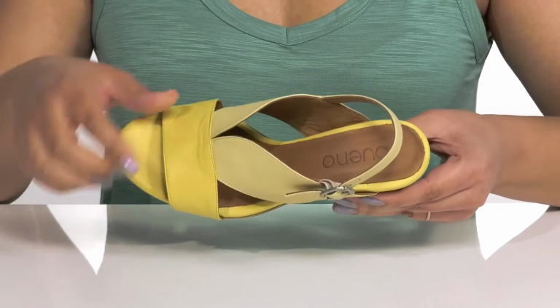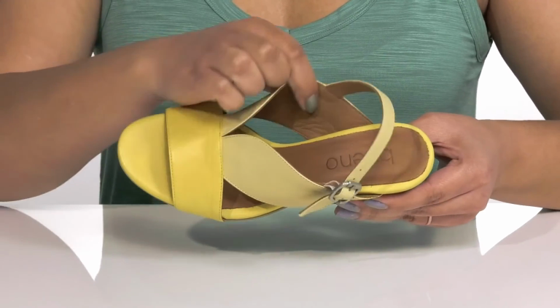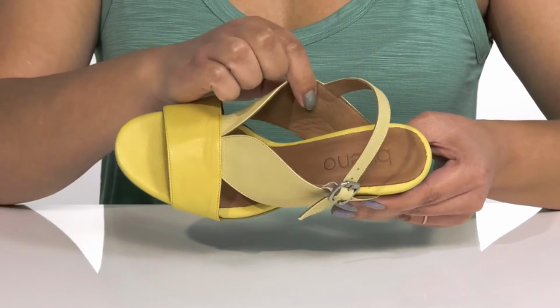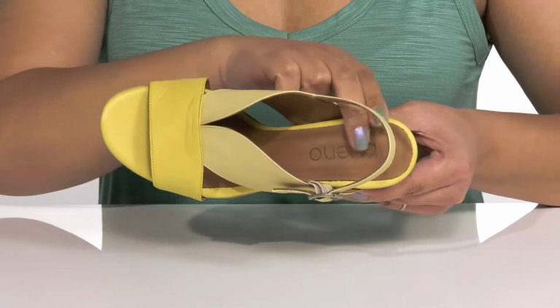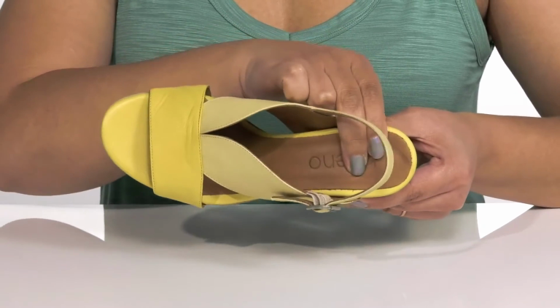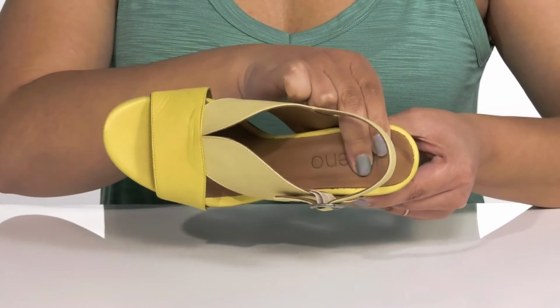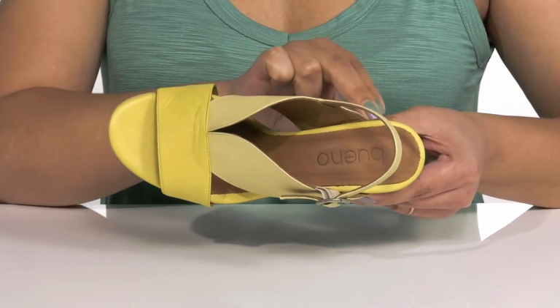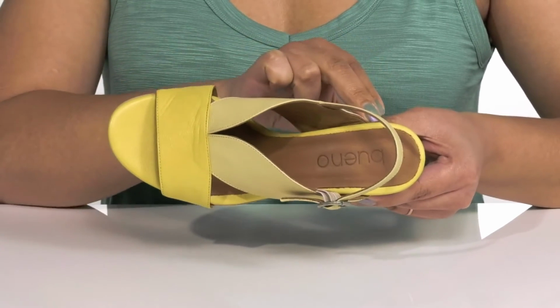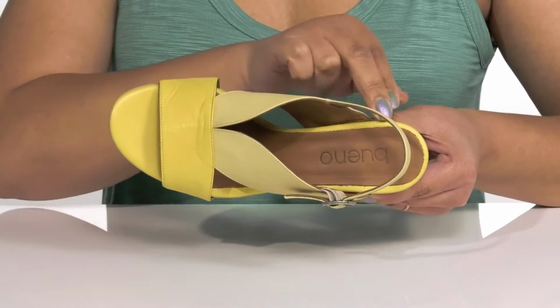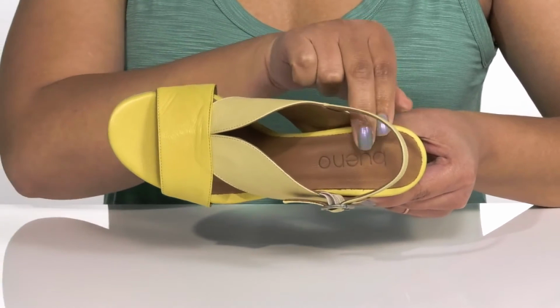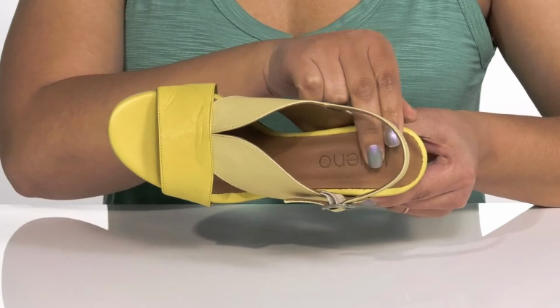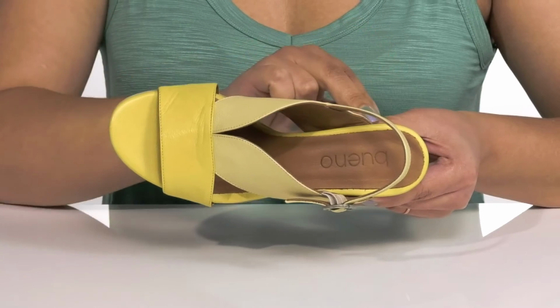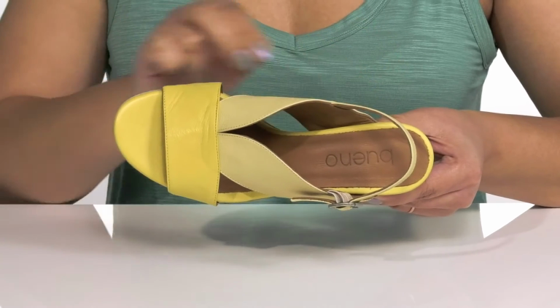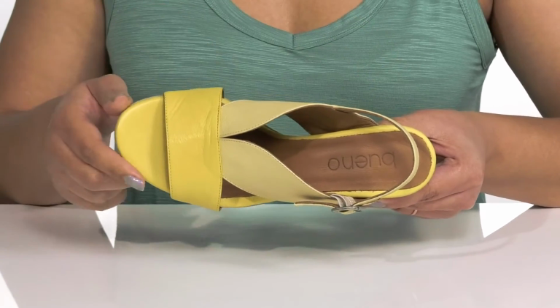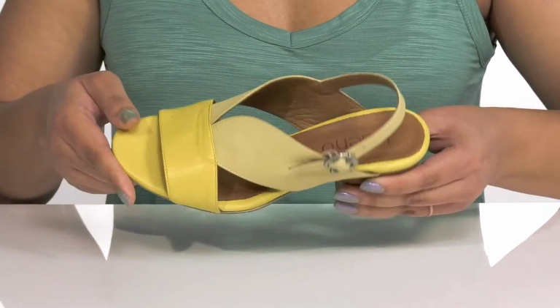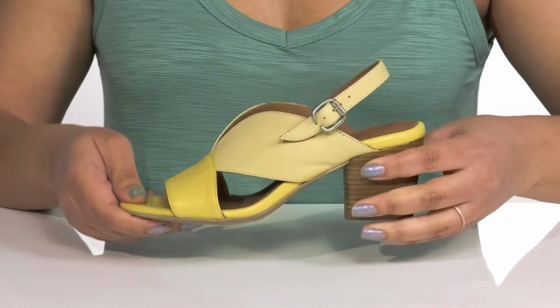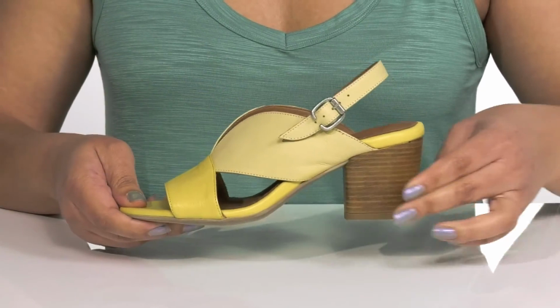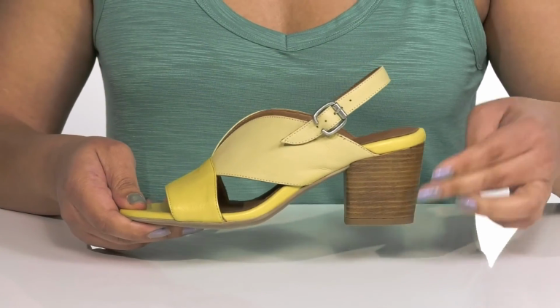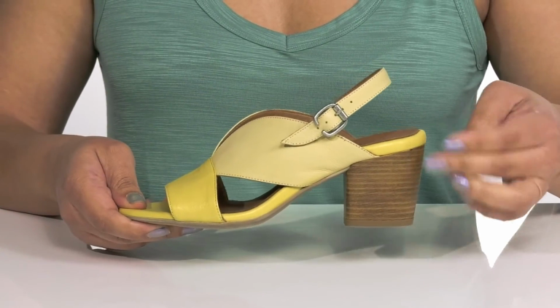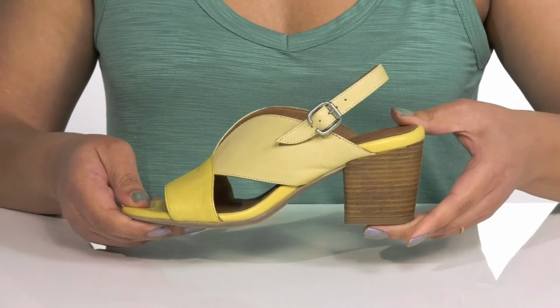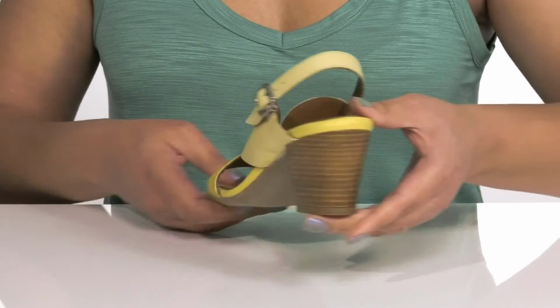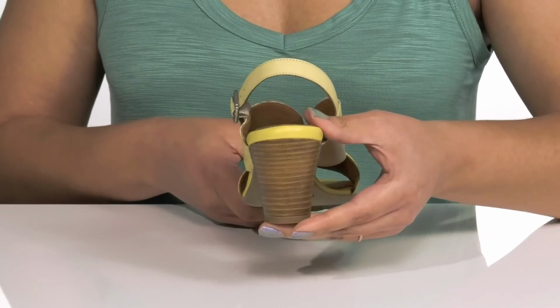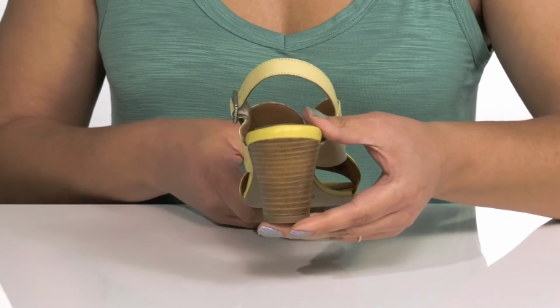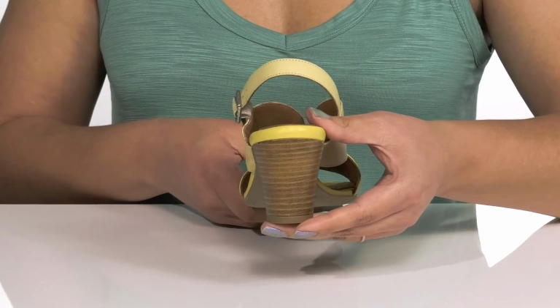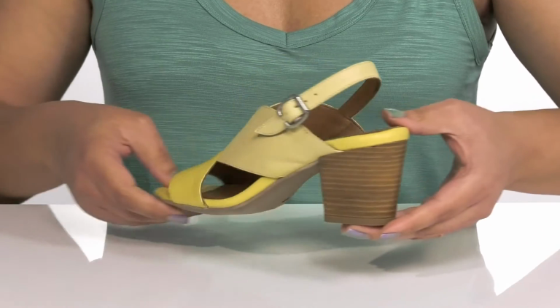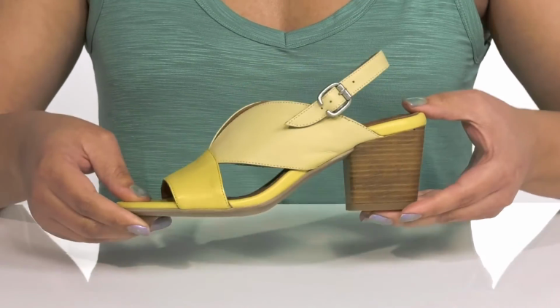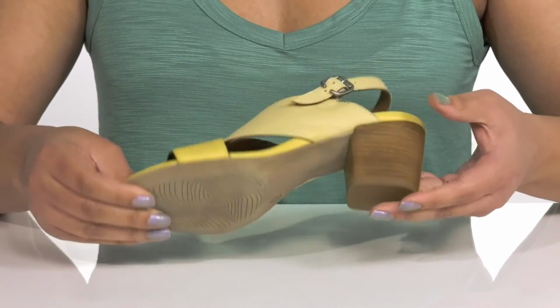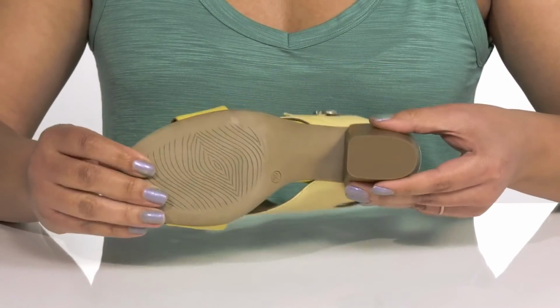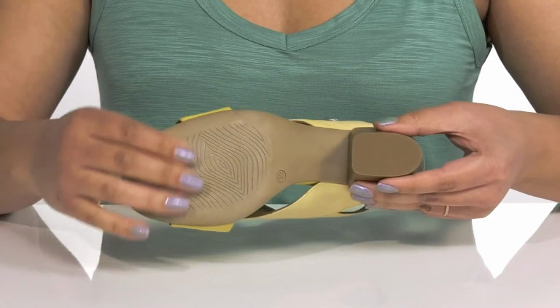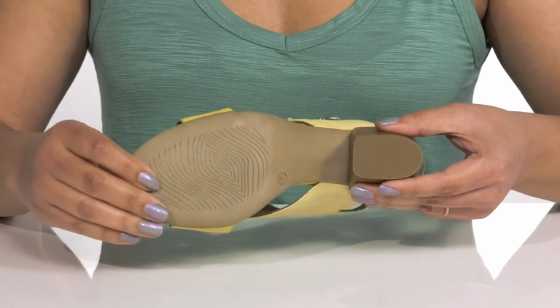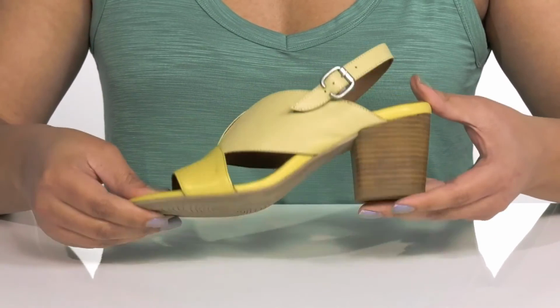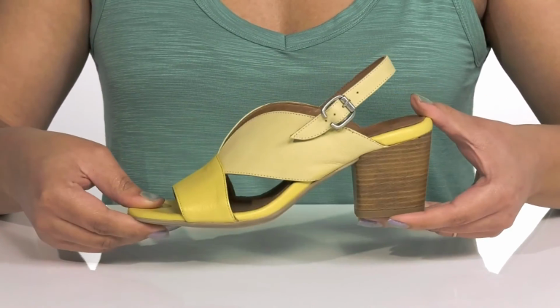Inside there is a leather lining with a cushioned footbed to keep you comfortable all day, and the logo is embossed at the heel. You'll get a little over a two-inch boost in height from the stacked heel at the back, and it's all on top of a grippy synthetic outsole.